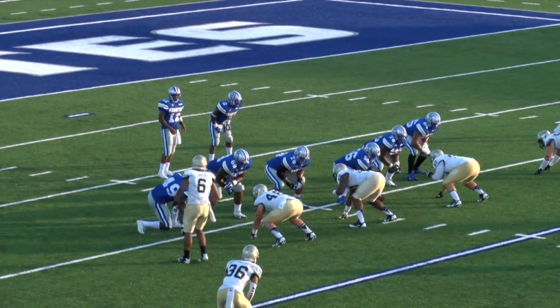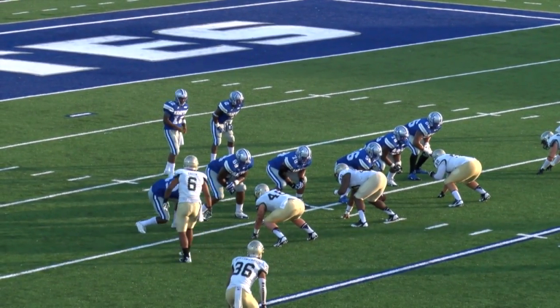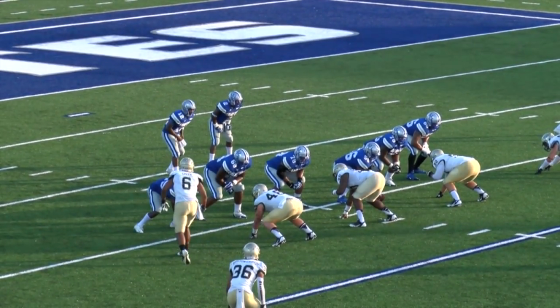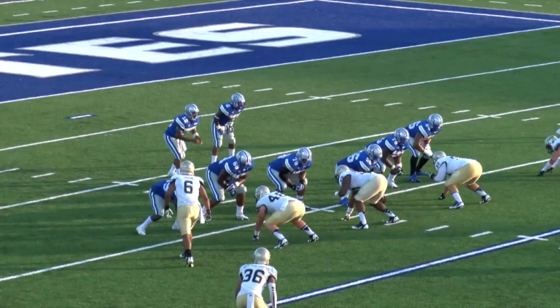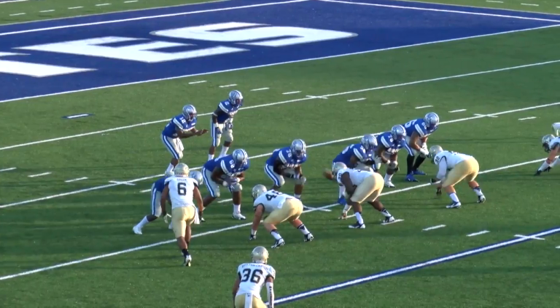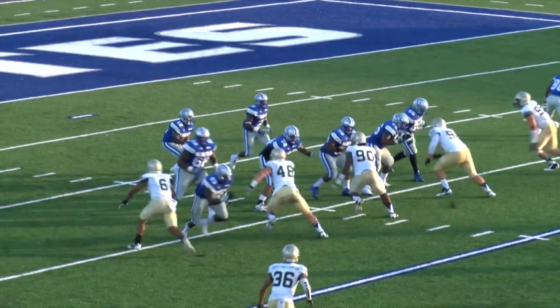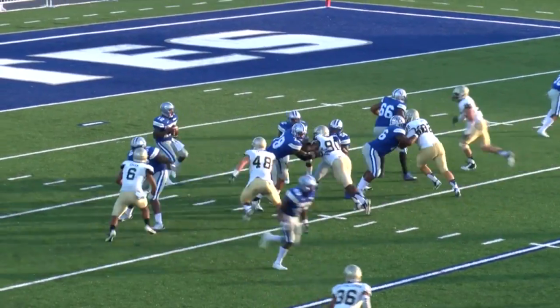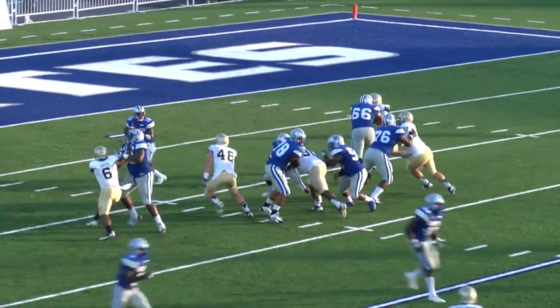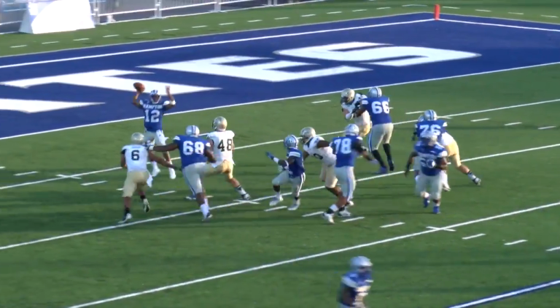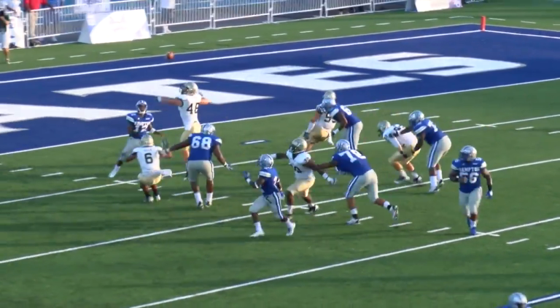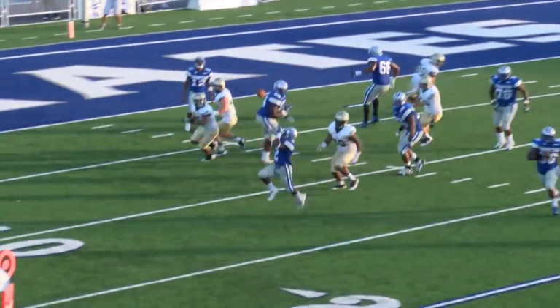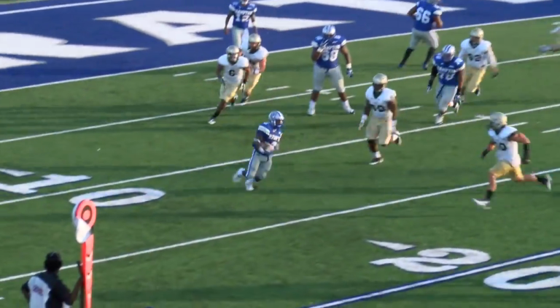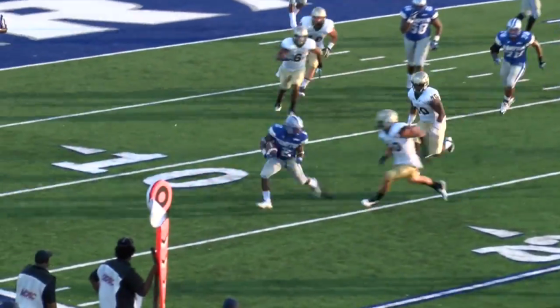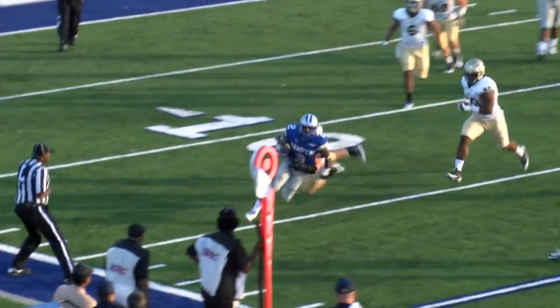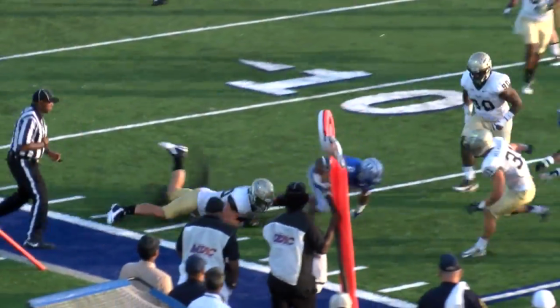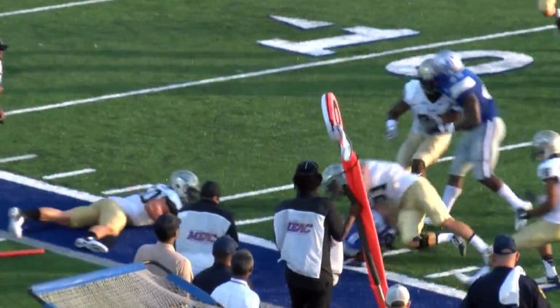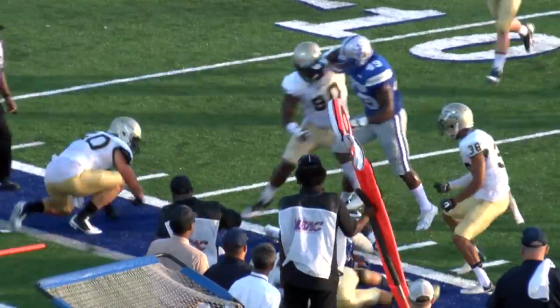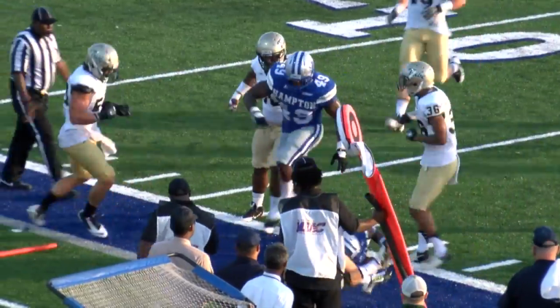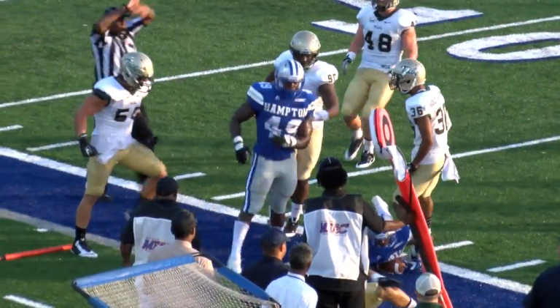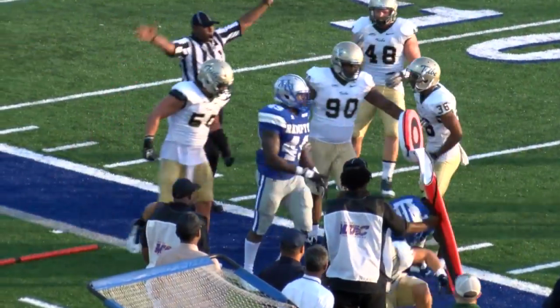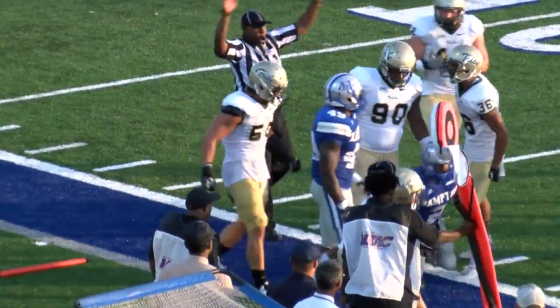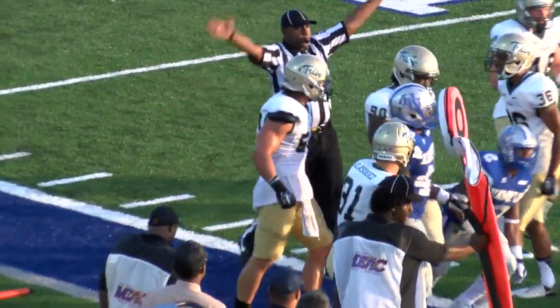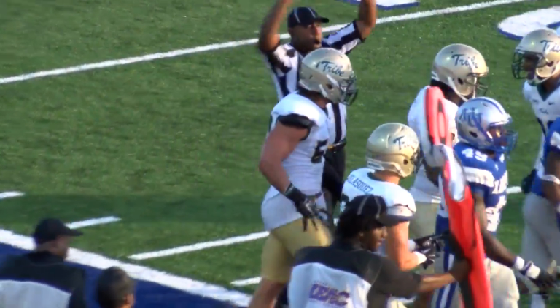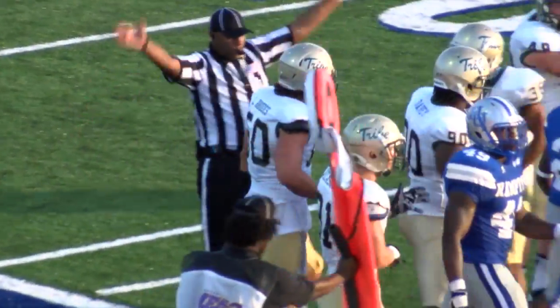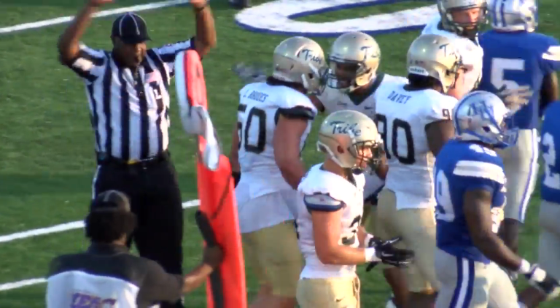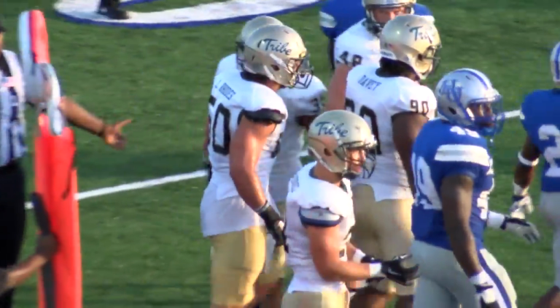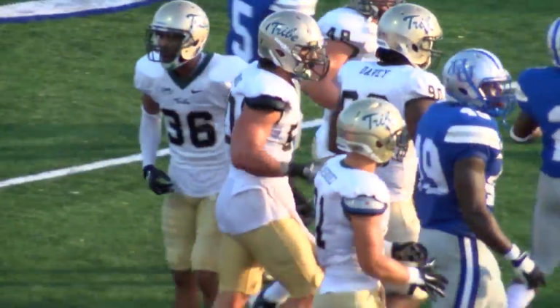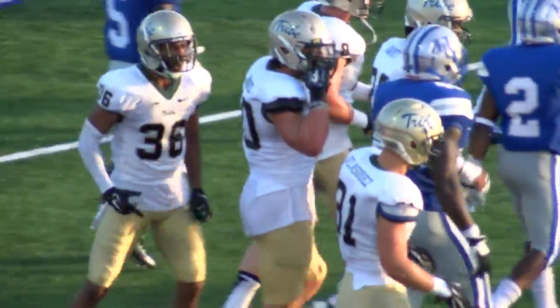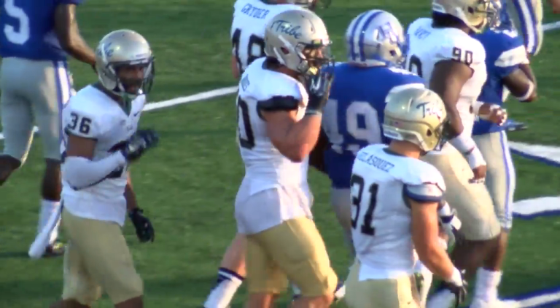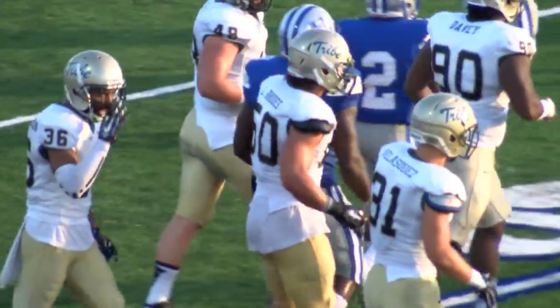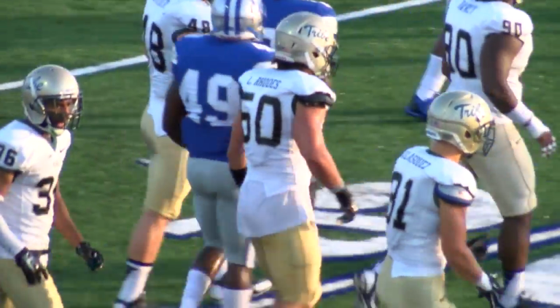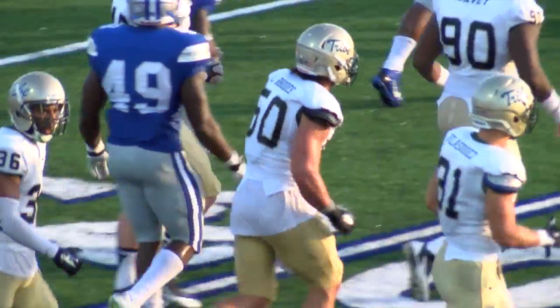Down lineman Eric Green coming up towards the line of scrimmage — maybe a blitz — he does. Back to pass, and that will set up the screen to Jordan Washington, complete. But he cannot outrun Luke Rose, who makes the tackle at the 17-yard line. A pickup of 3, it will bring up 3rd down and long.